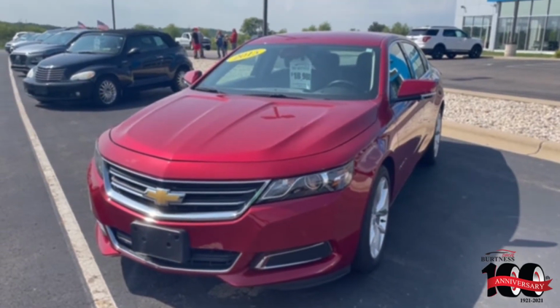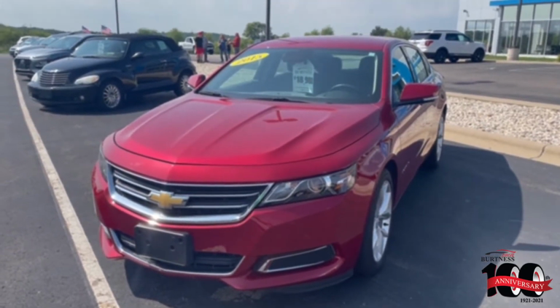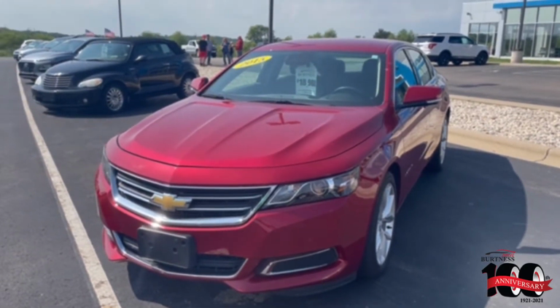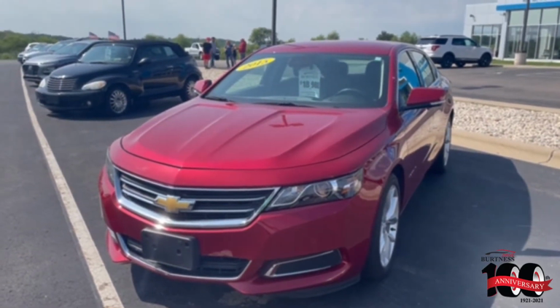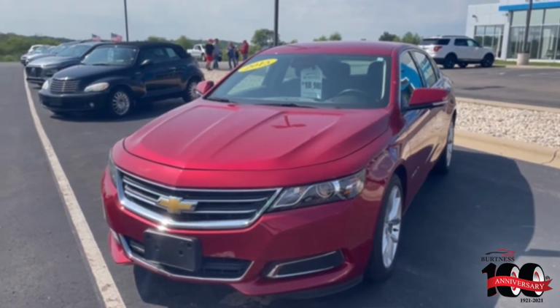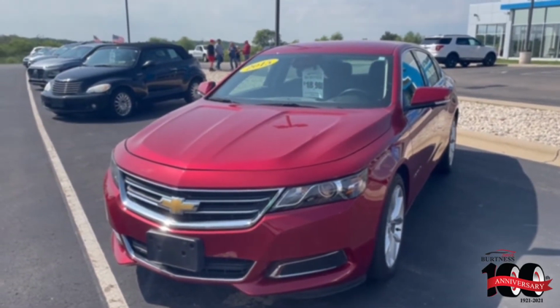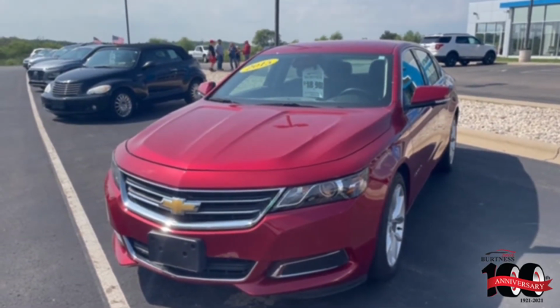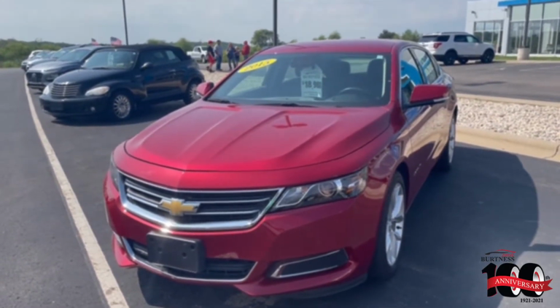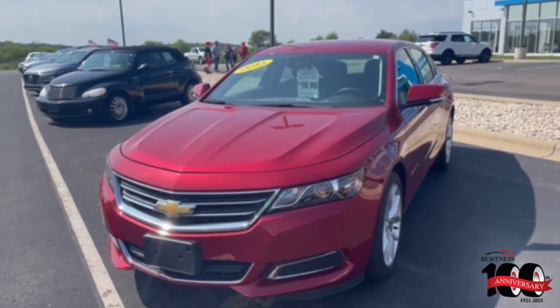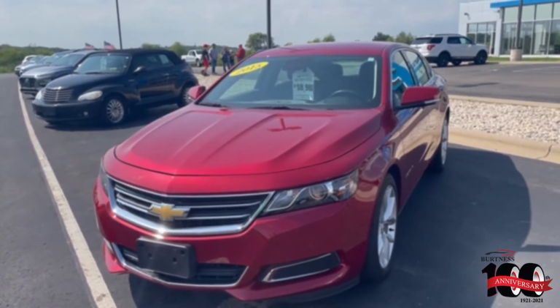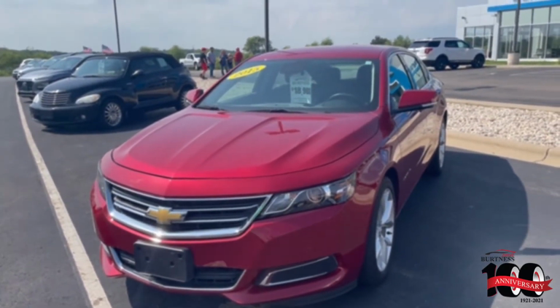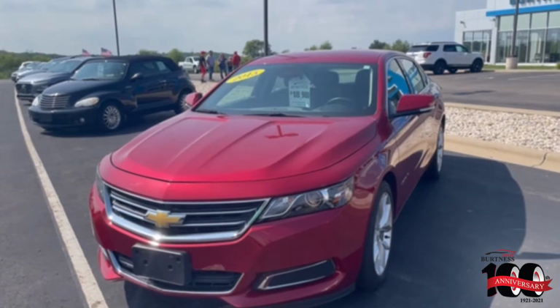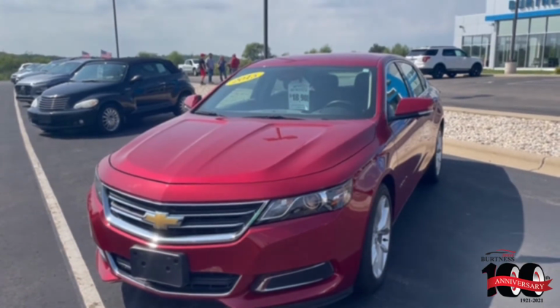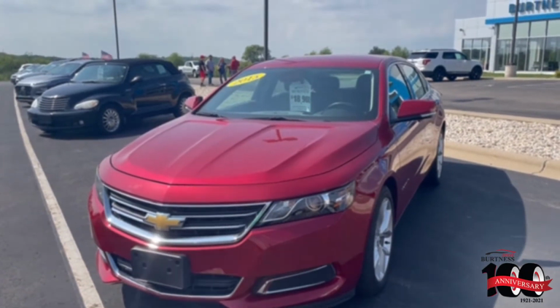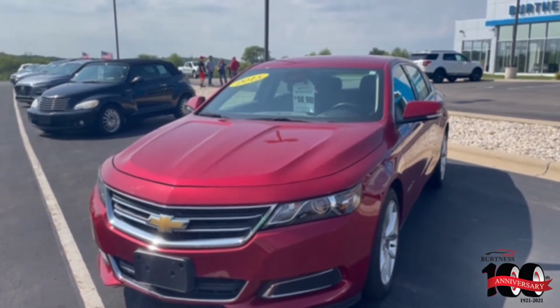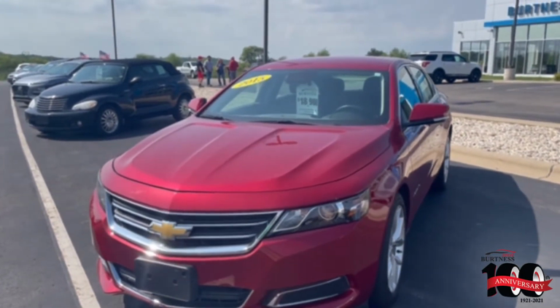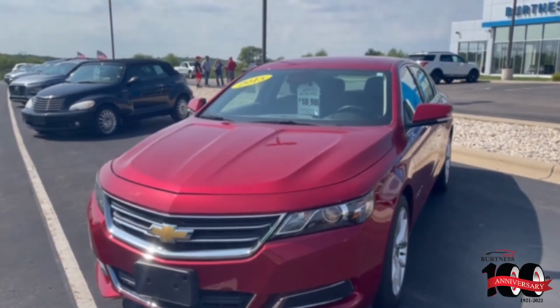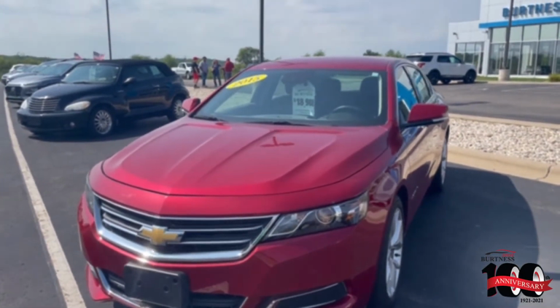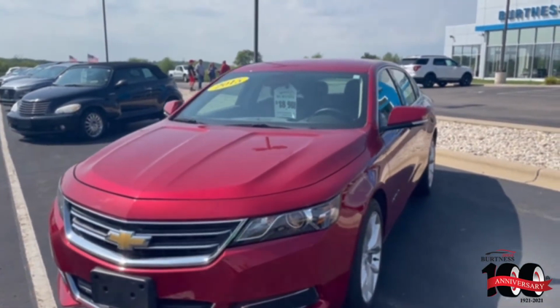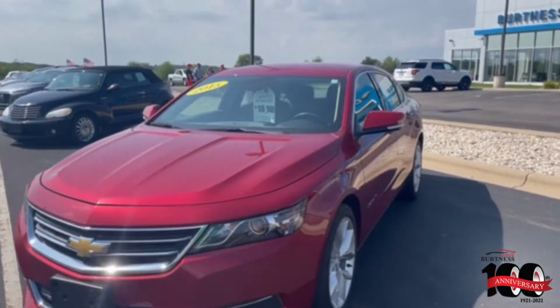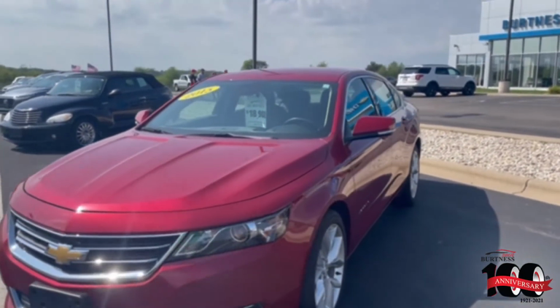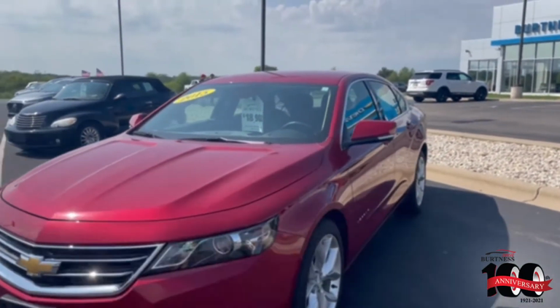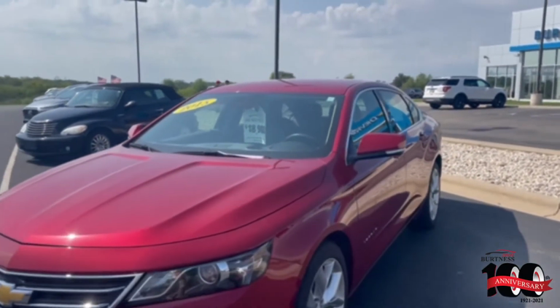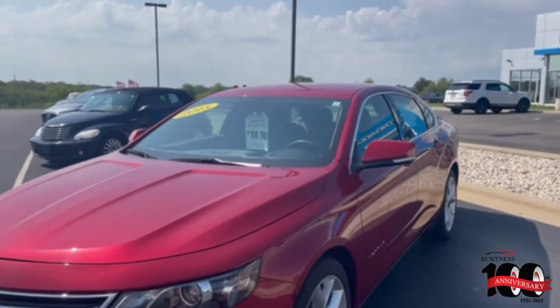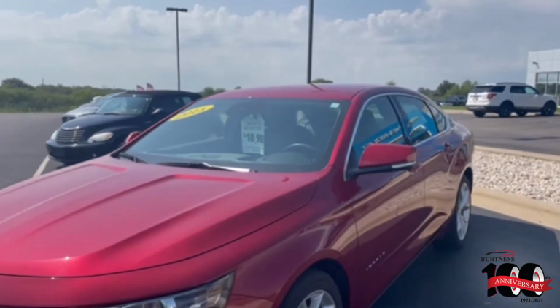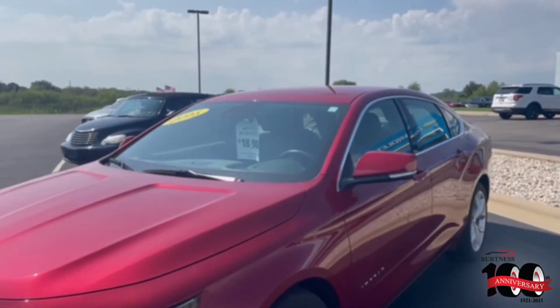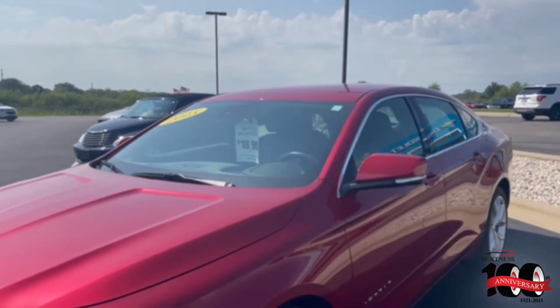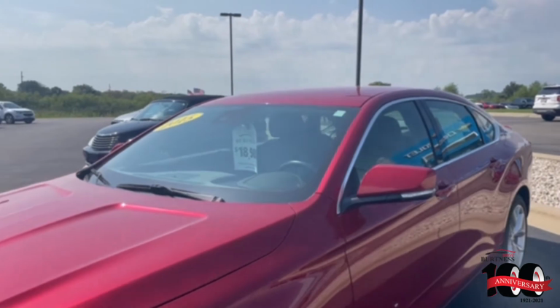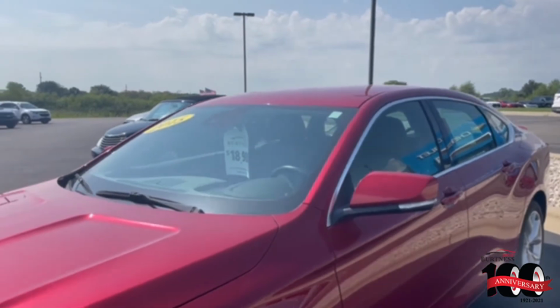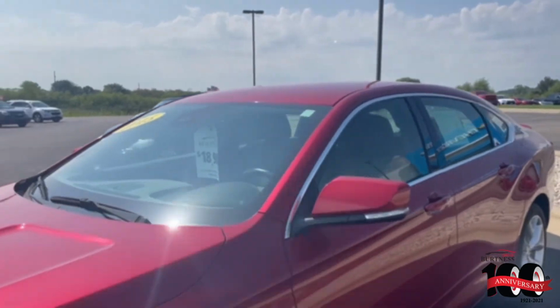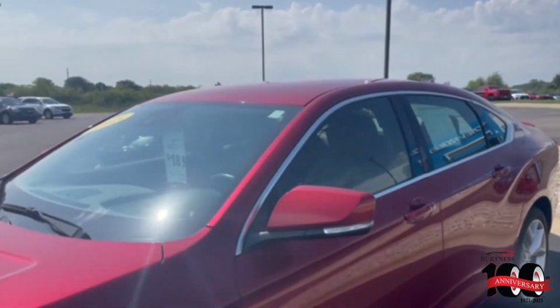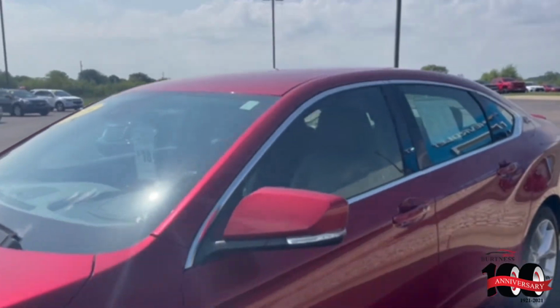Afternoon, Jessica Rod here at Goodness Chevrolet. I'm going to do a quick video walk-around of the 2015 Chevrolet Impala, priced at $18,988.